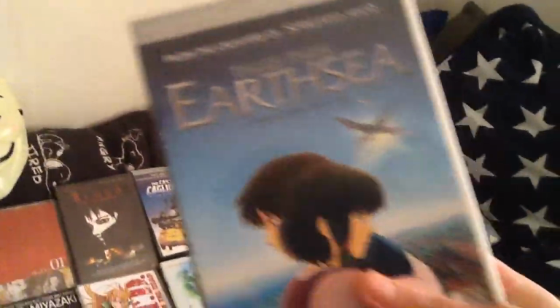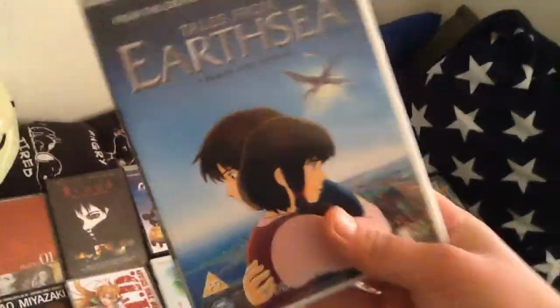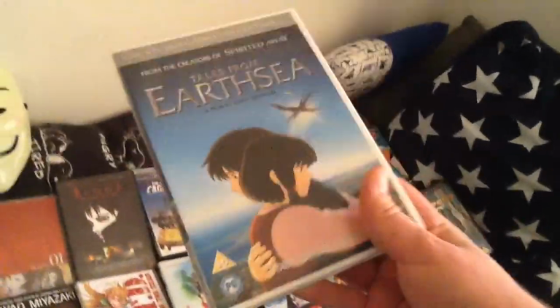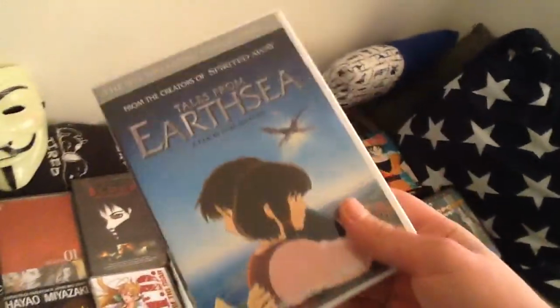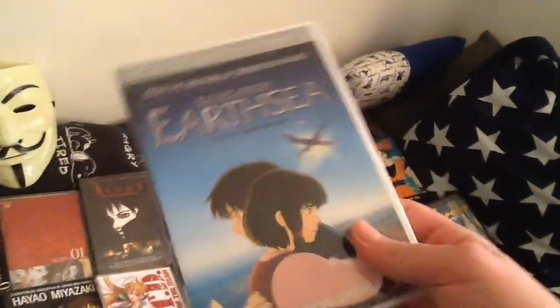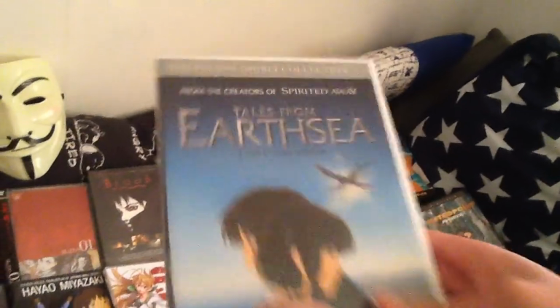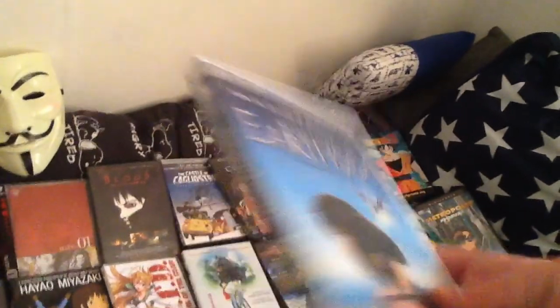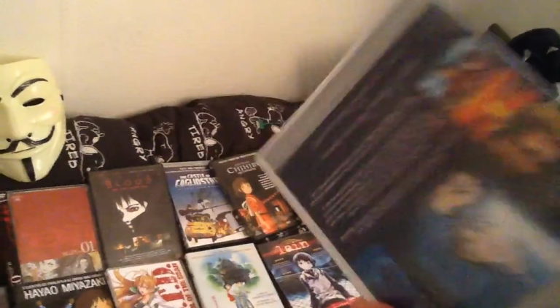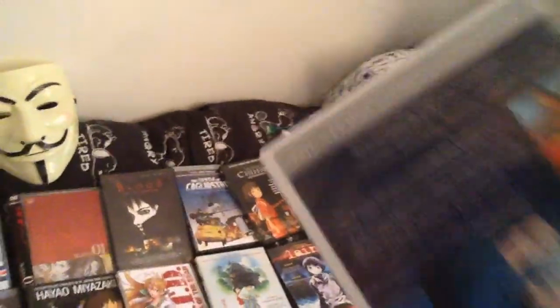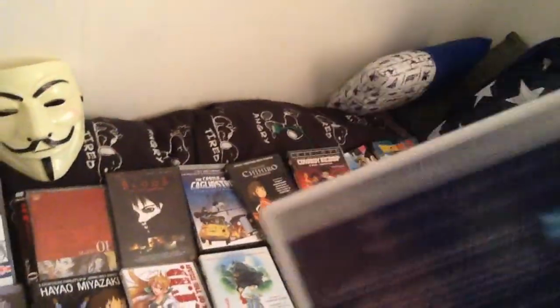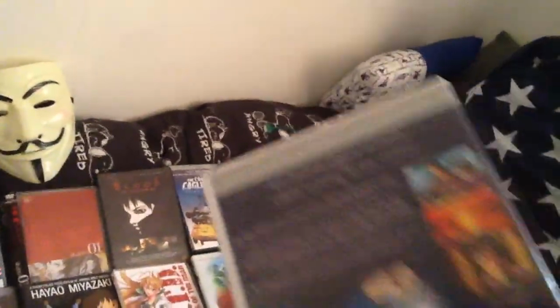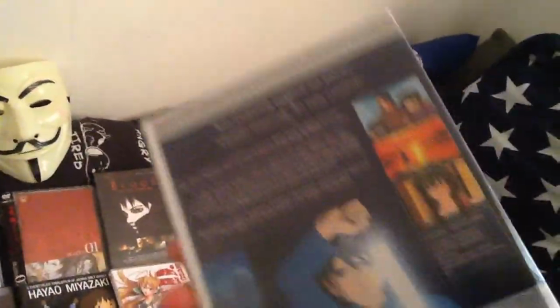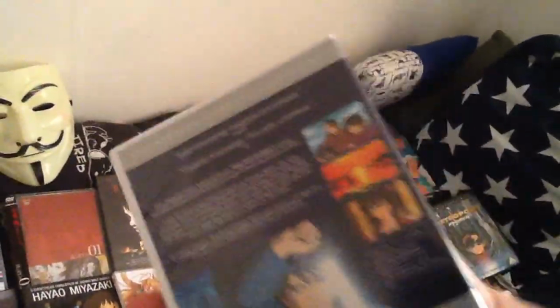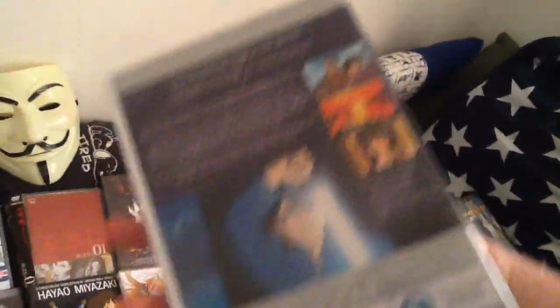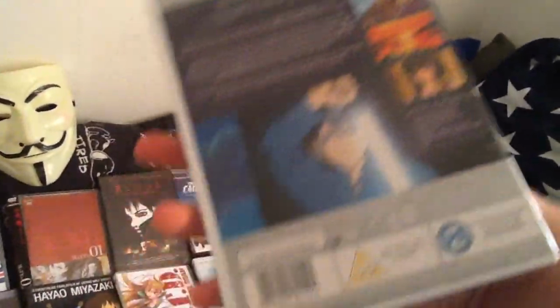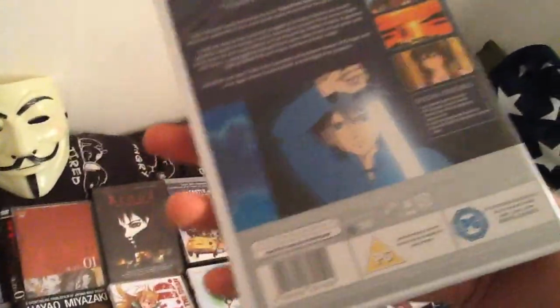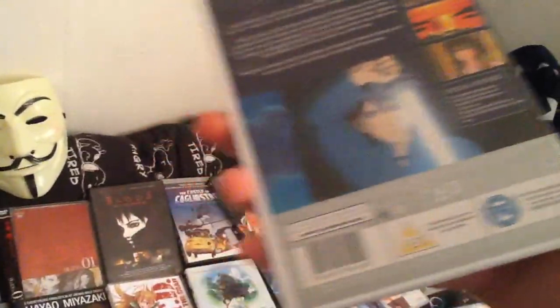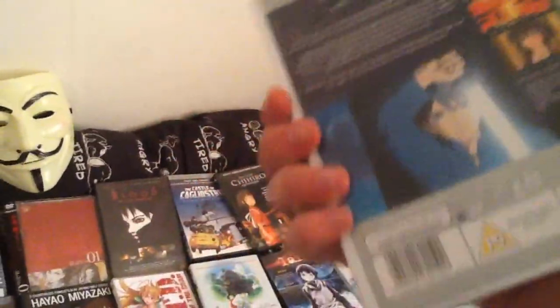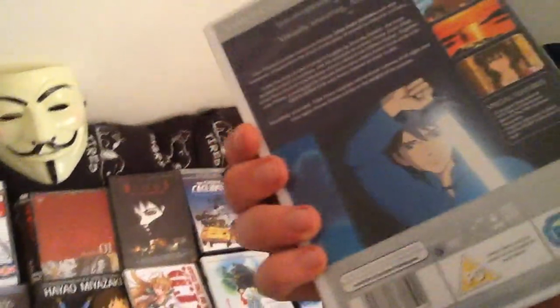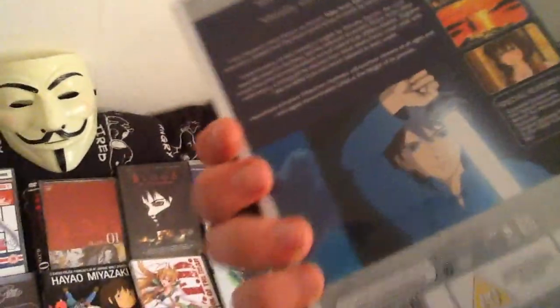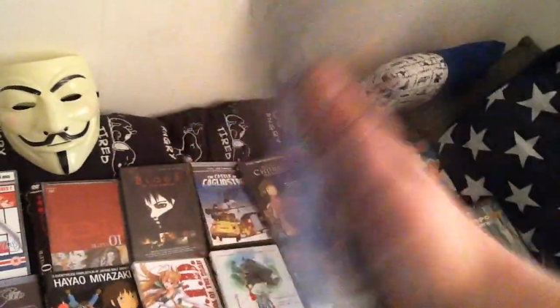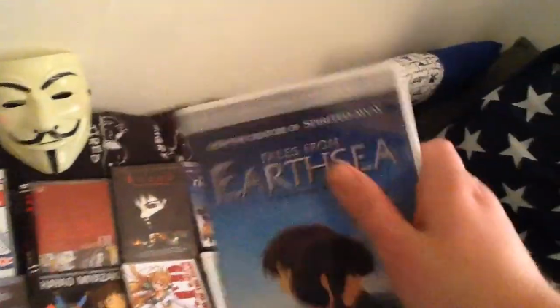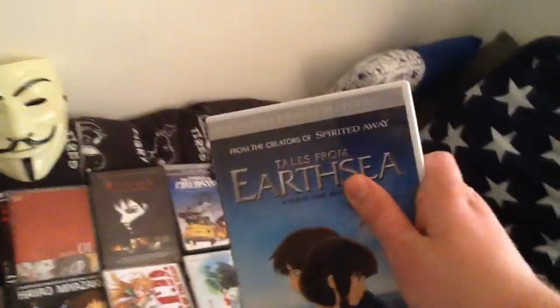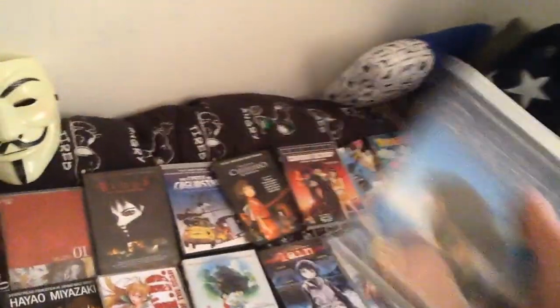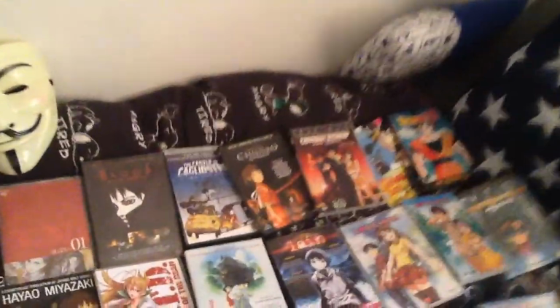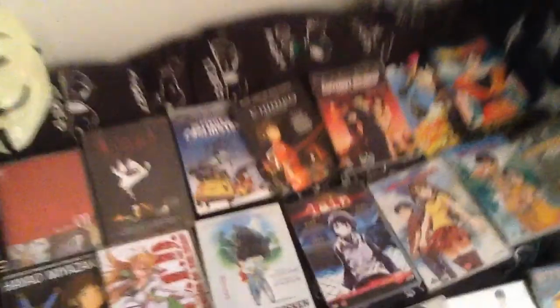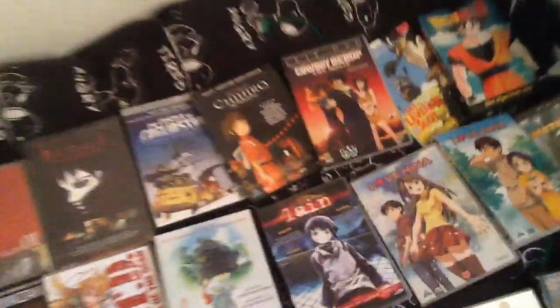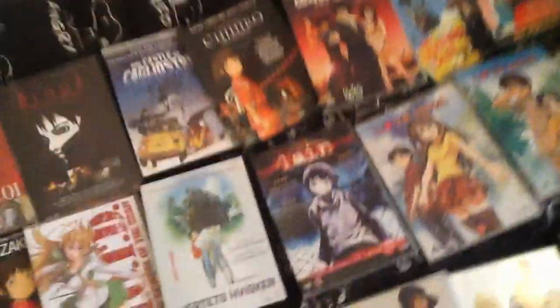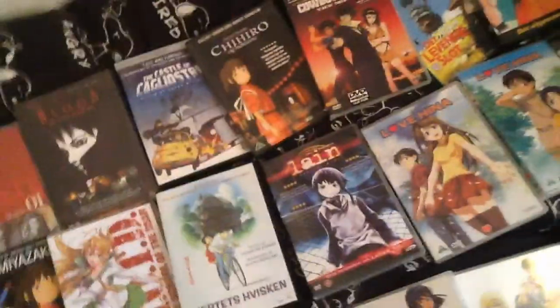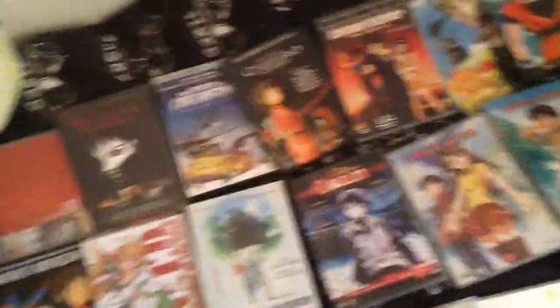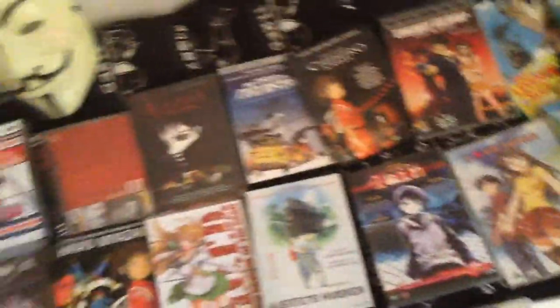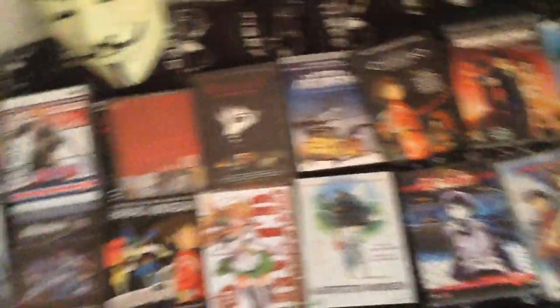Tales from Earthsea — as opposed to being the only bad Miyazaki movie. But I don't know, it's been quite a while since I've seen it, so yeah, I don't know.